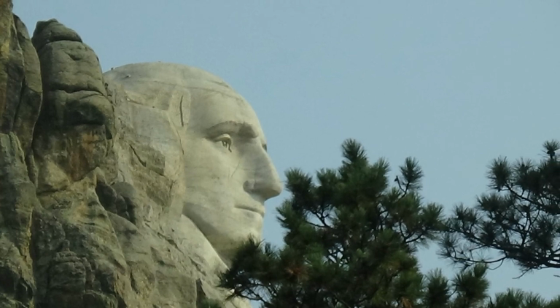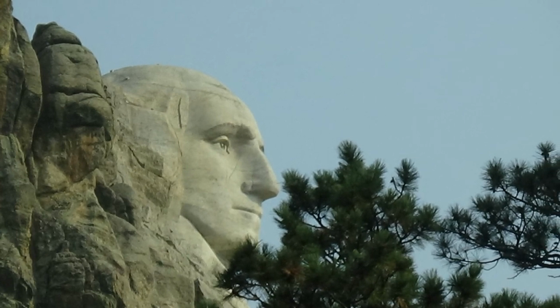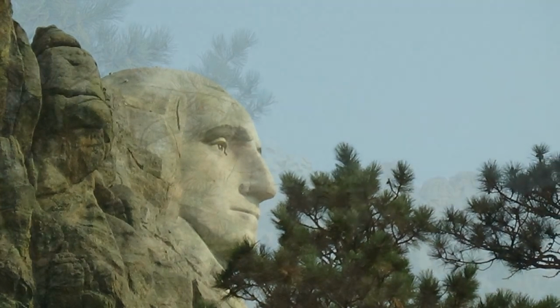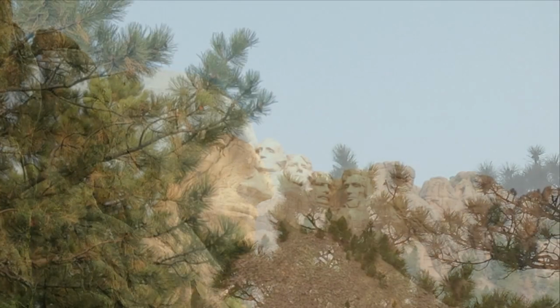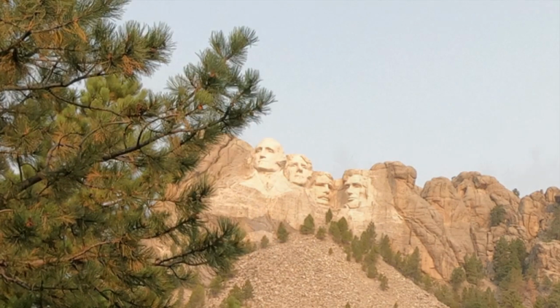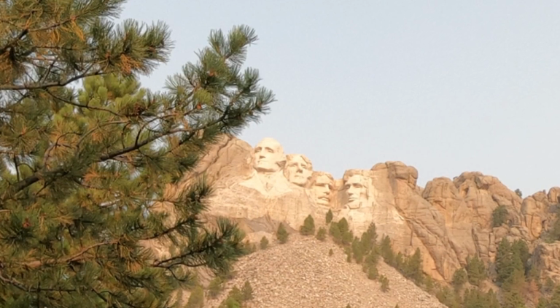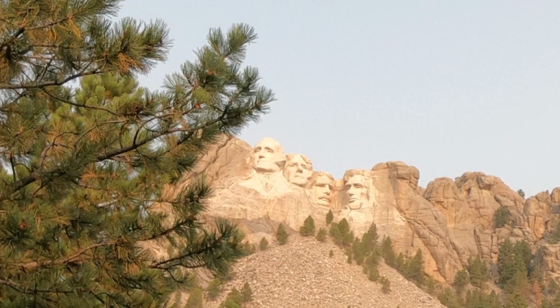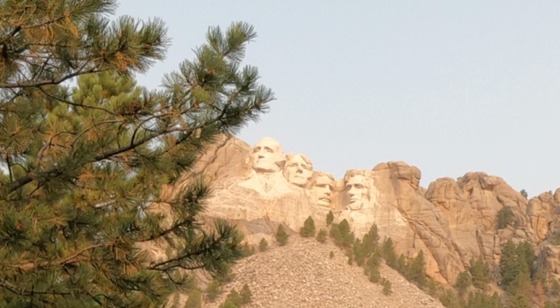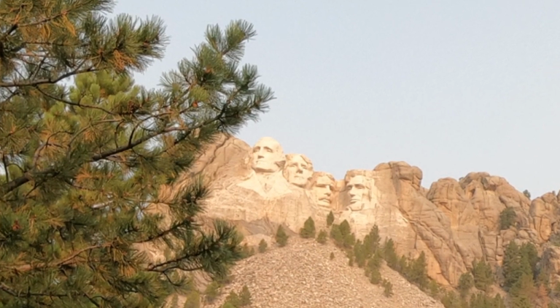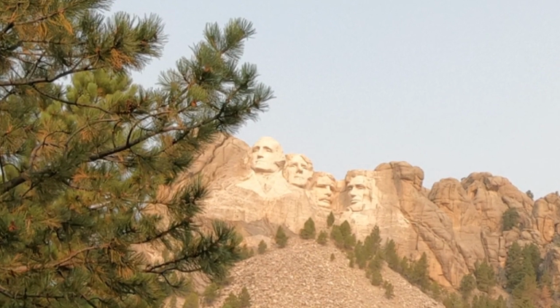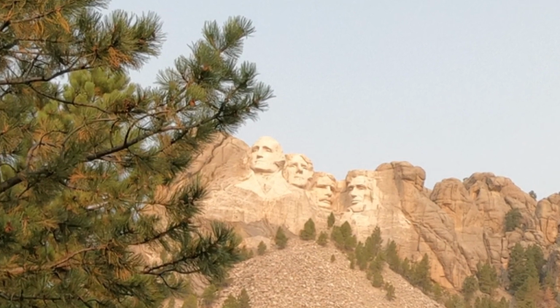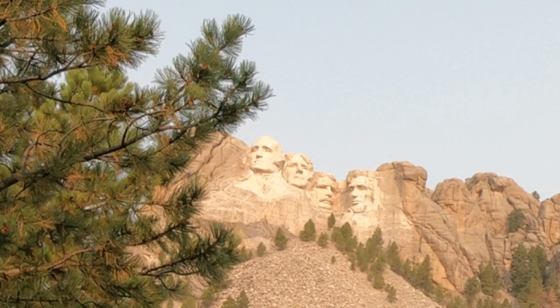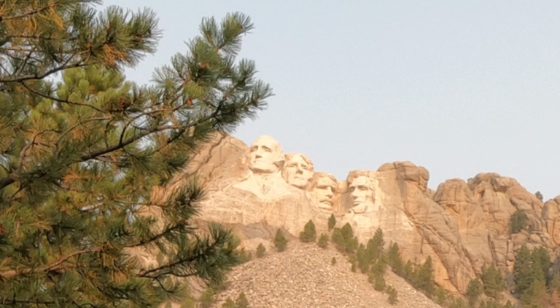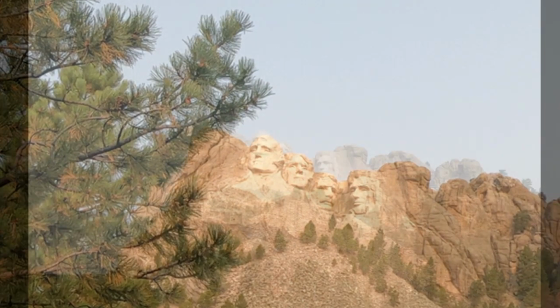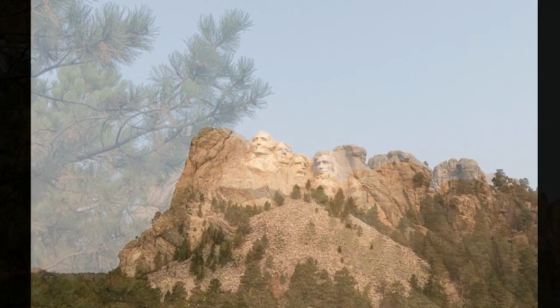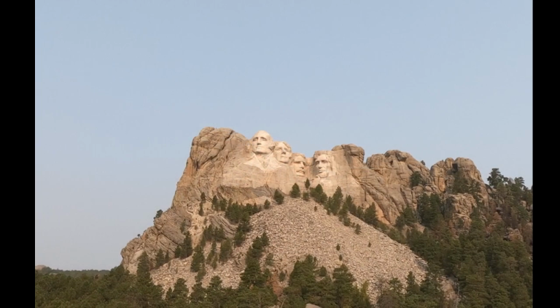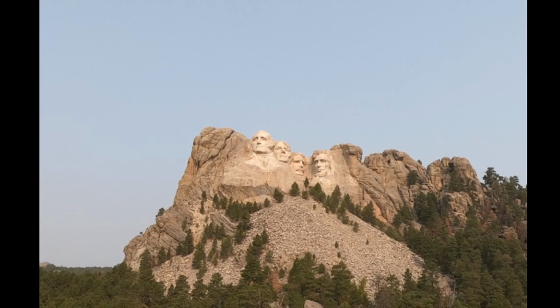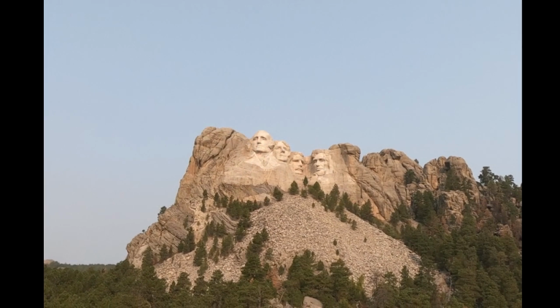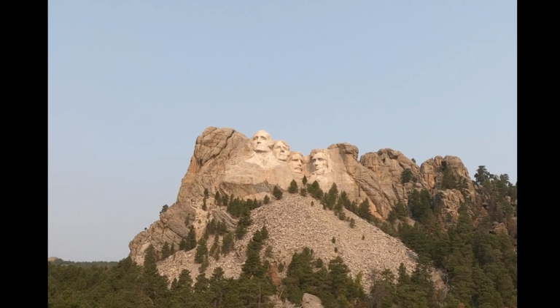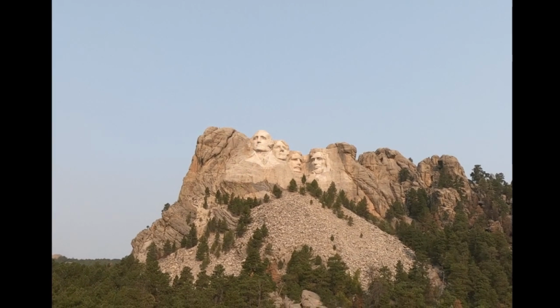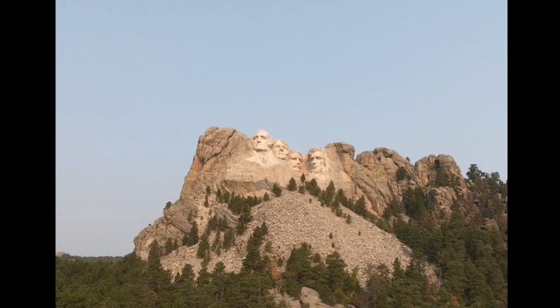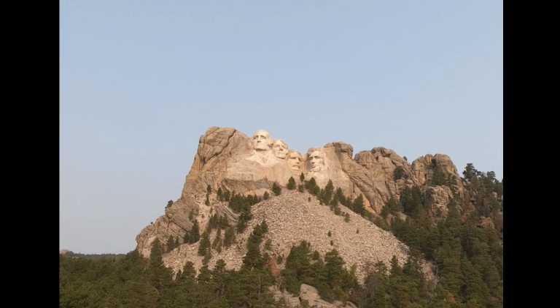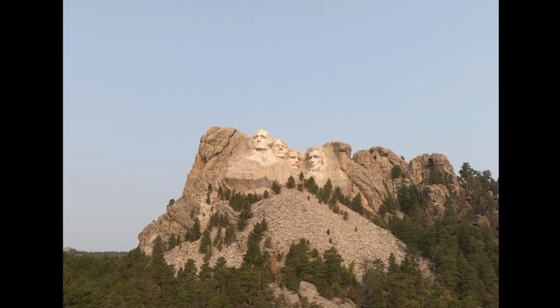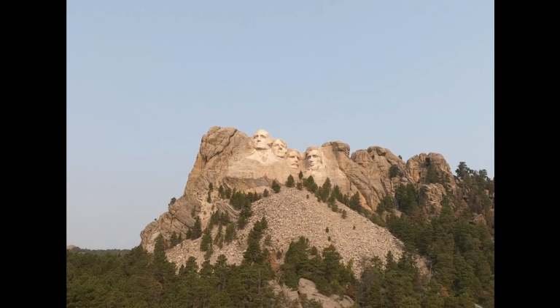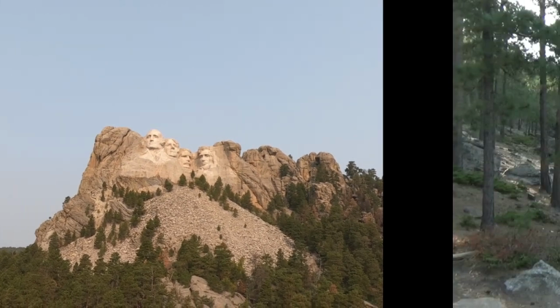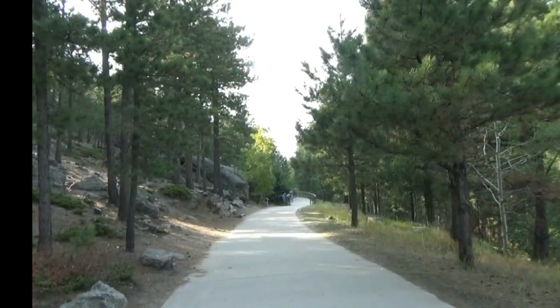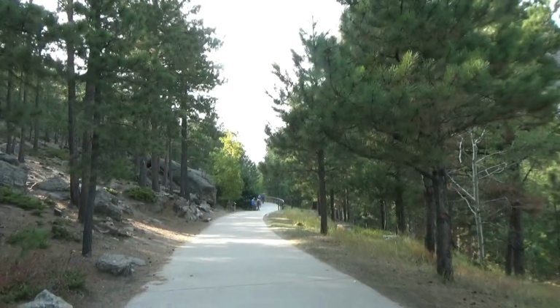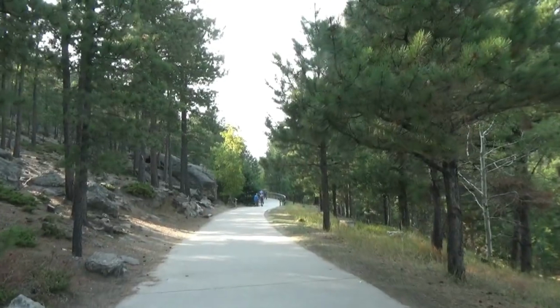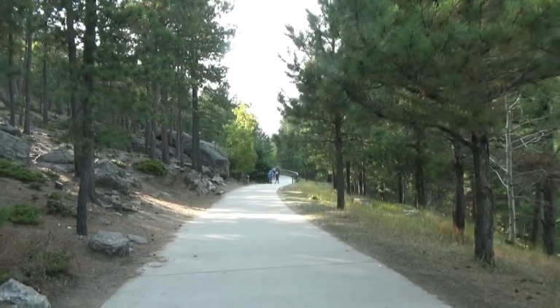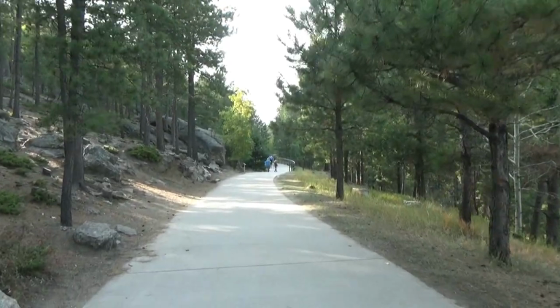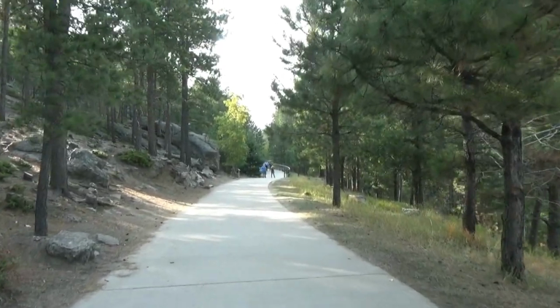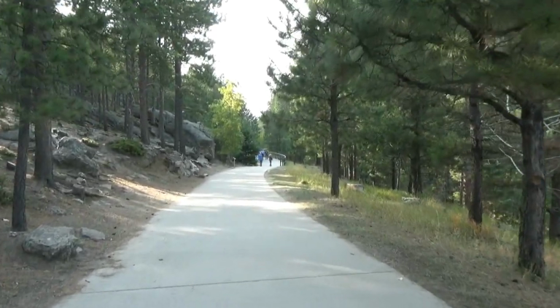That's one of the things we want to point out to you: this is Mylena's second time and my third time to be here. If you've never had the opportunity to see it in morning light, you want to do that.